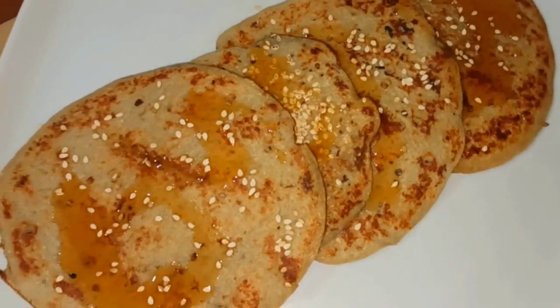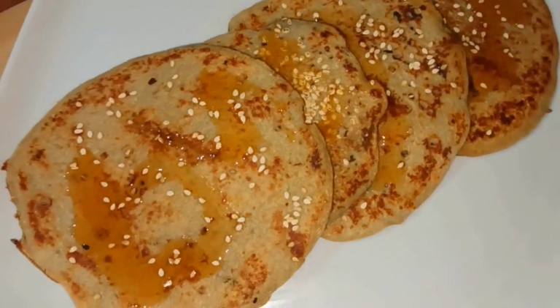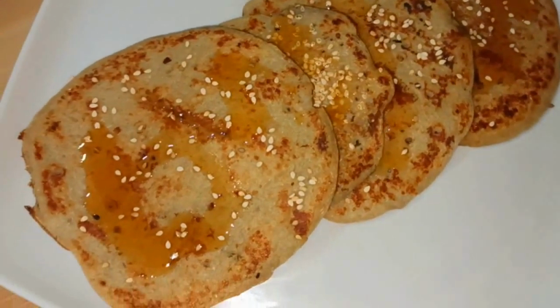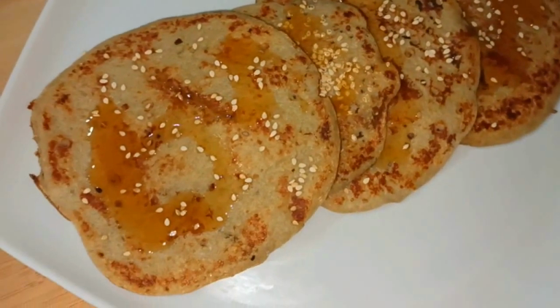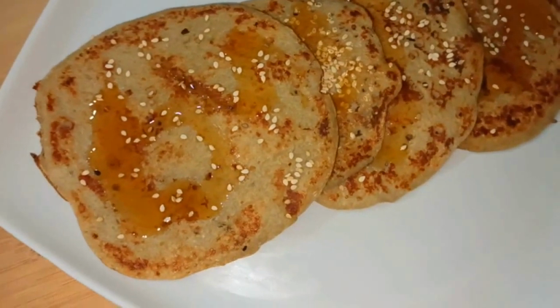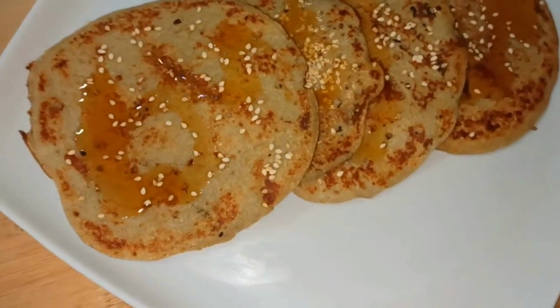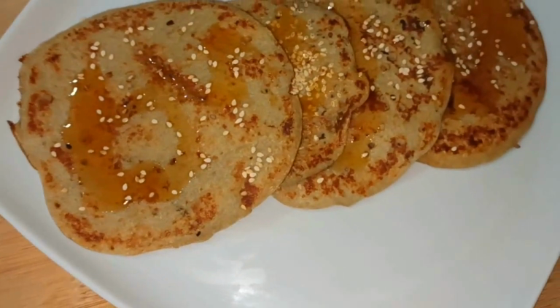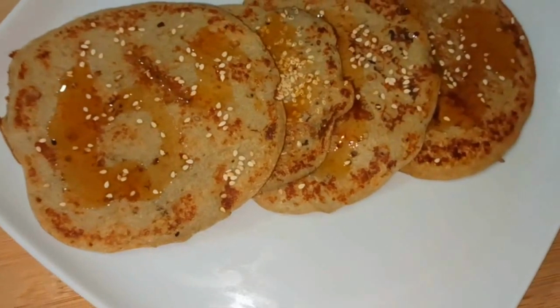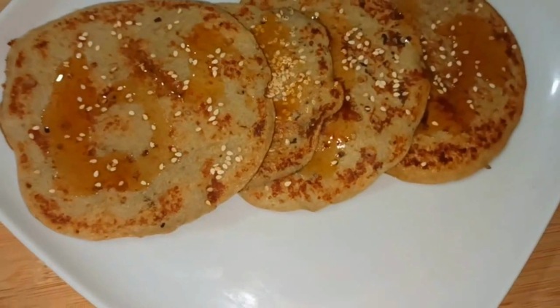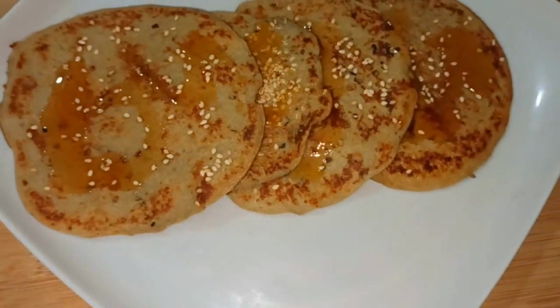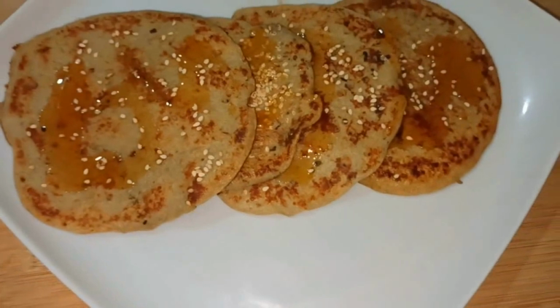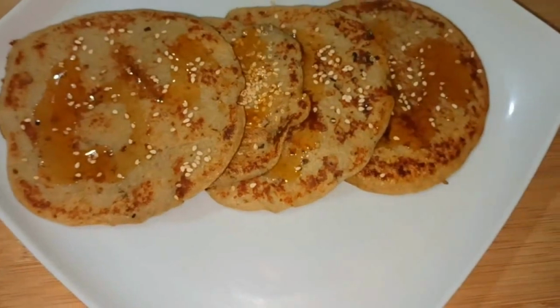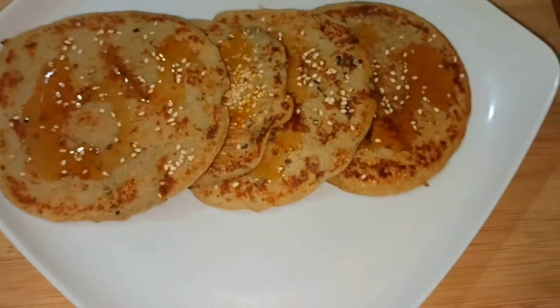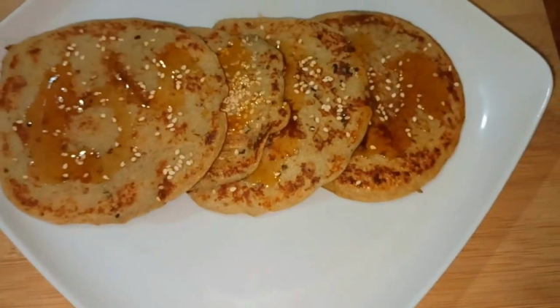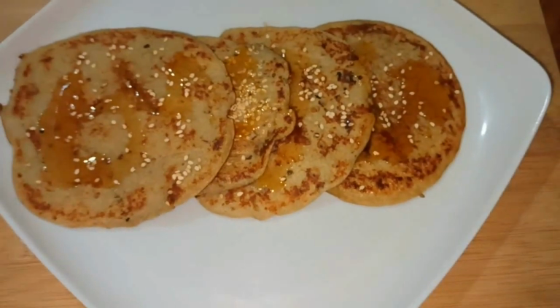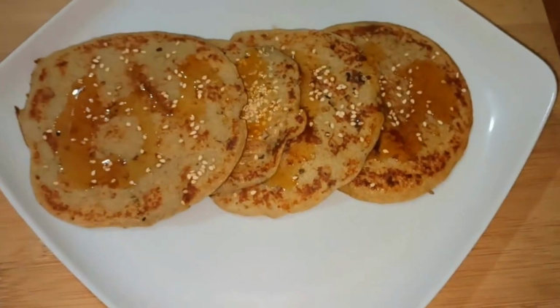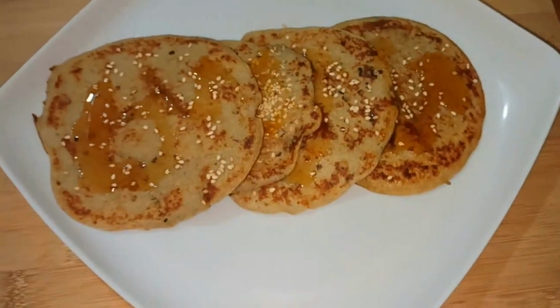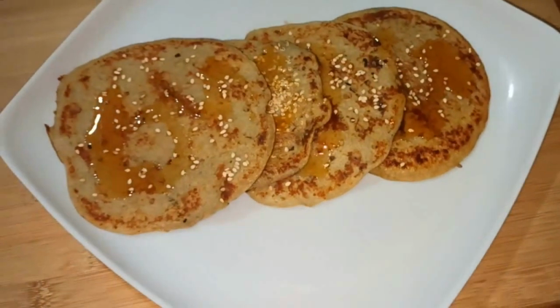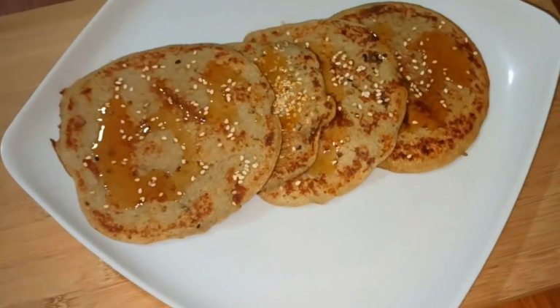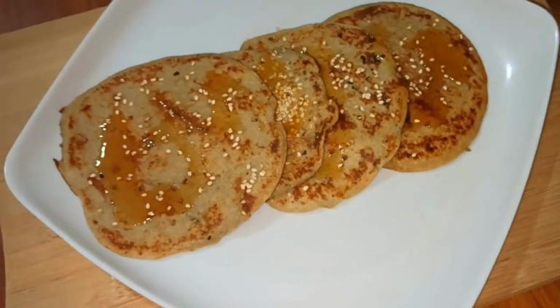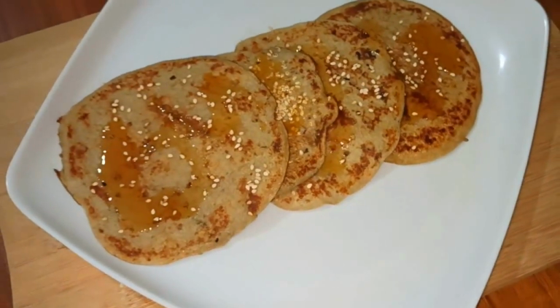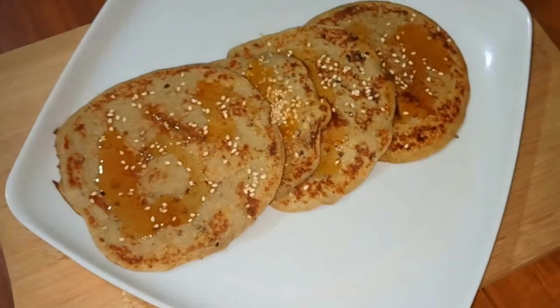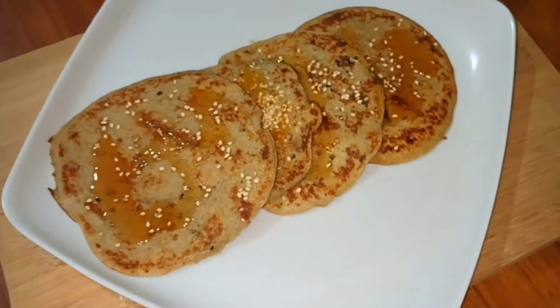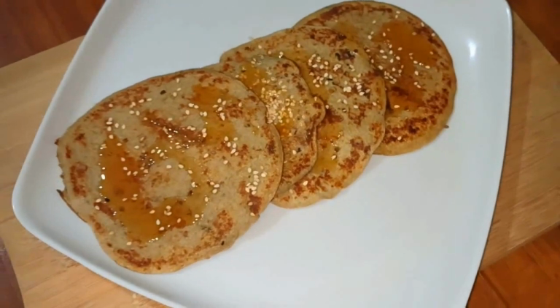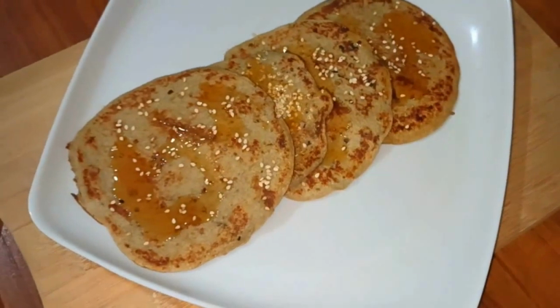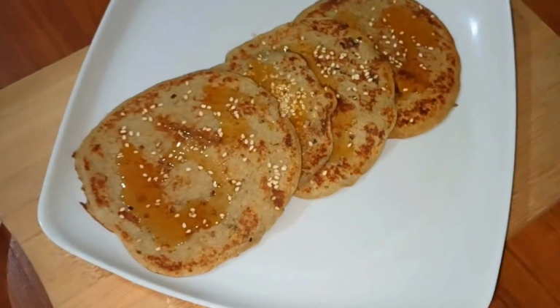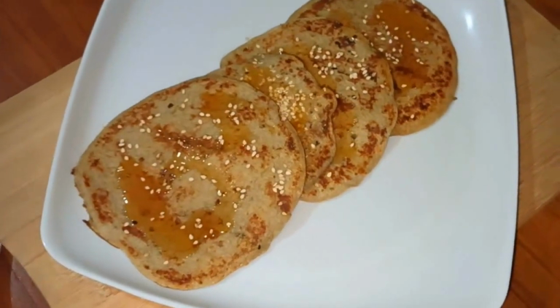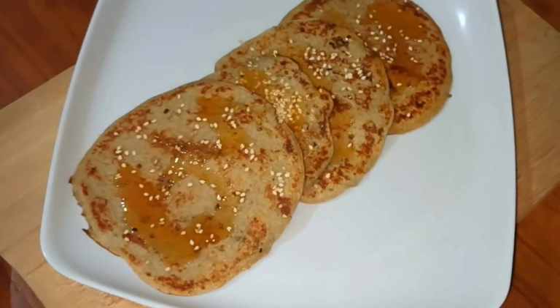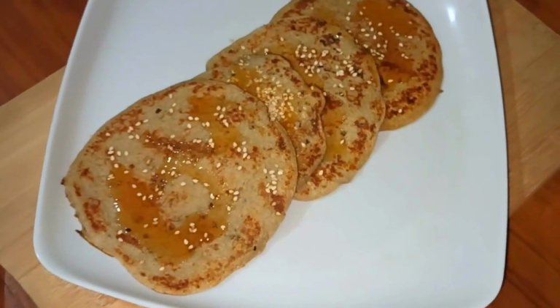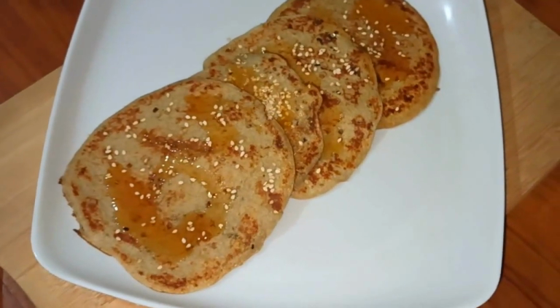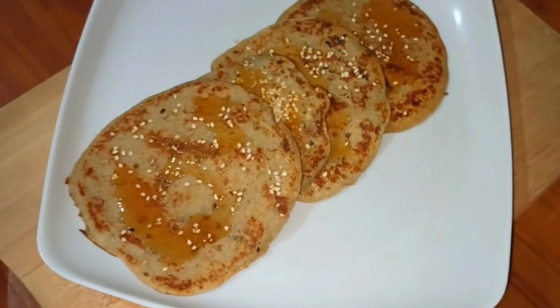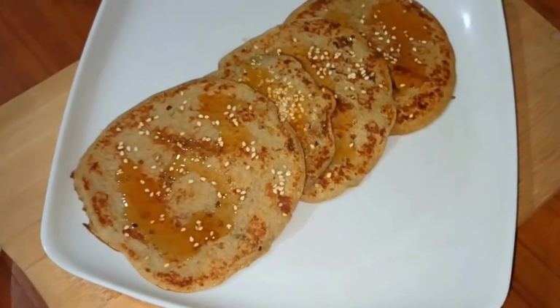This is the pancake. You can cut the sweet hair and will make your finger deep.